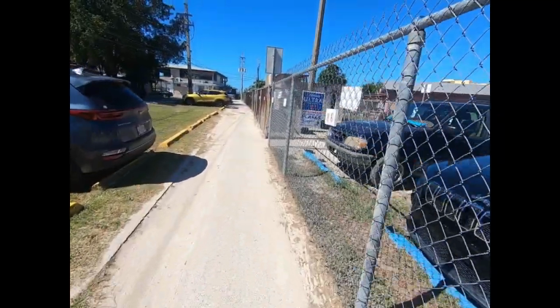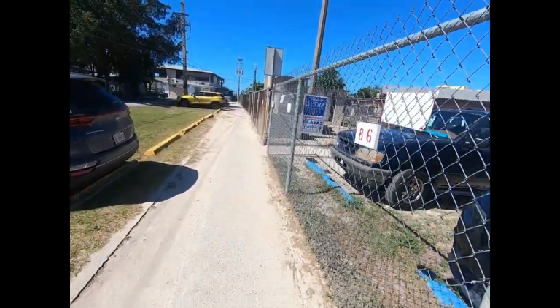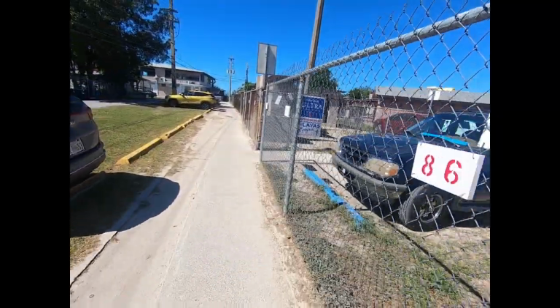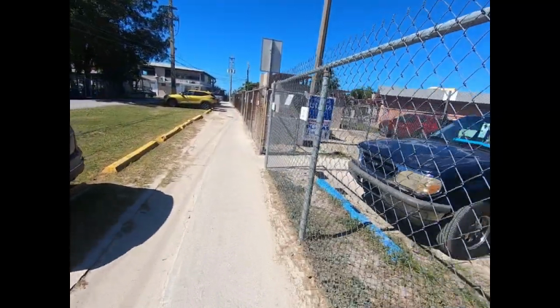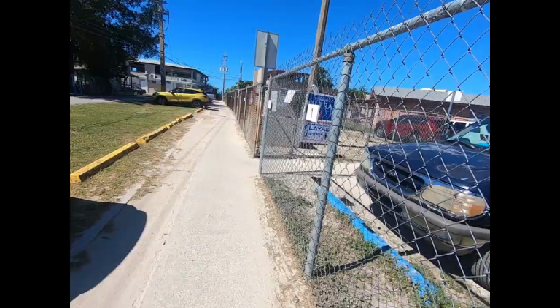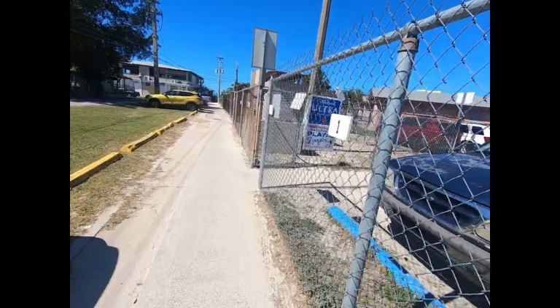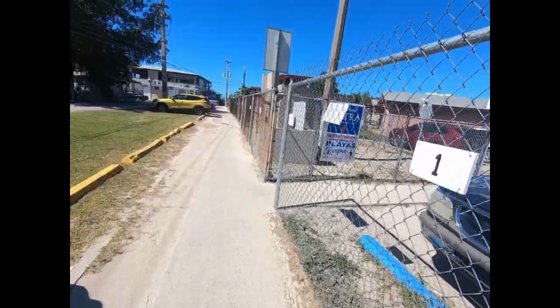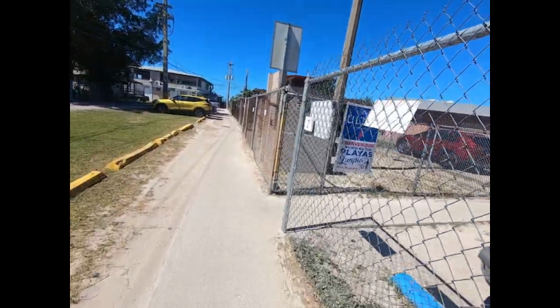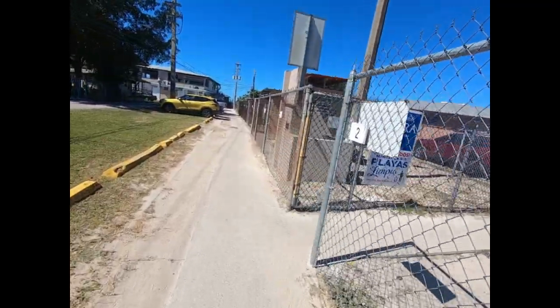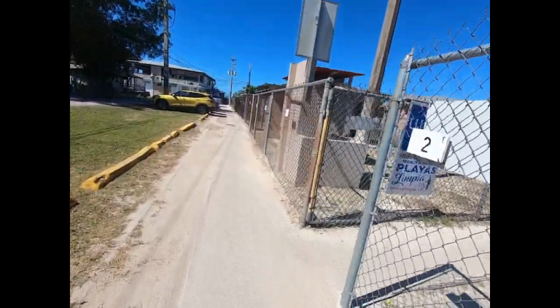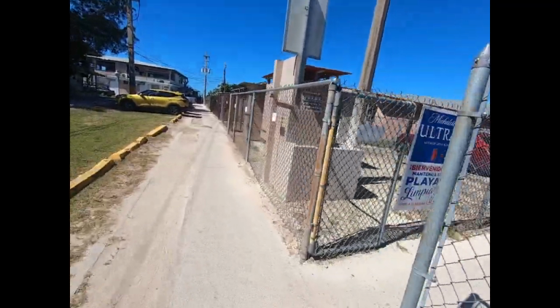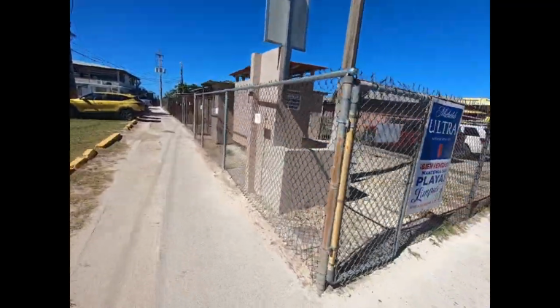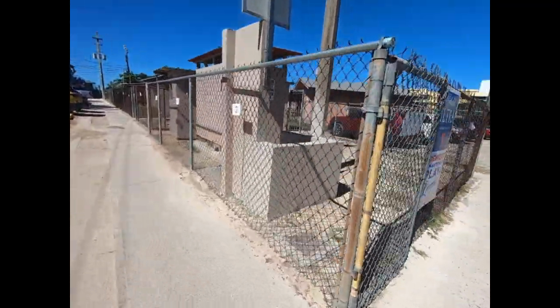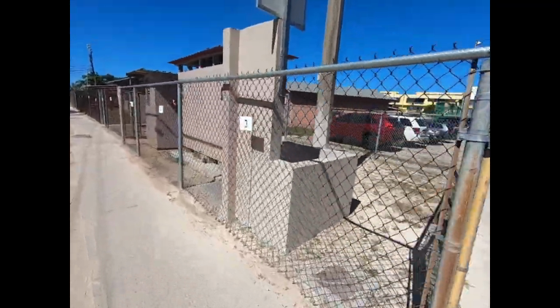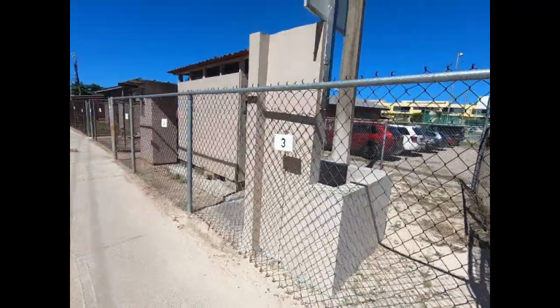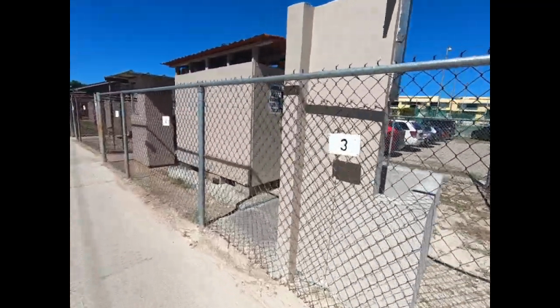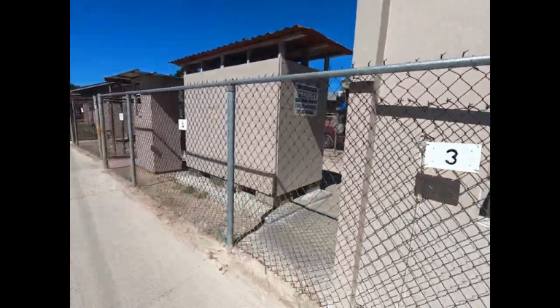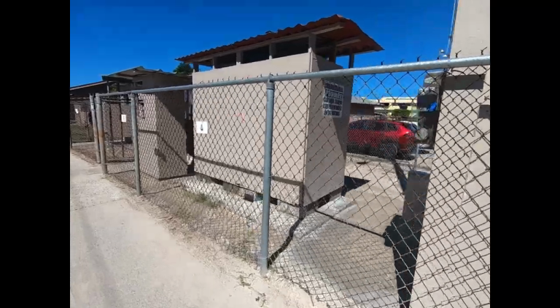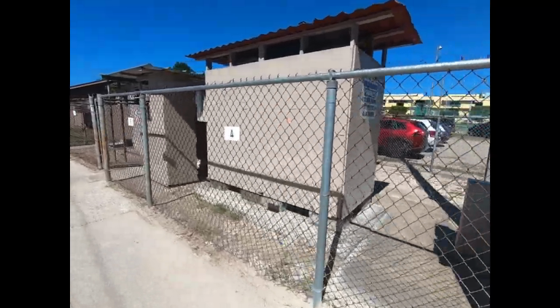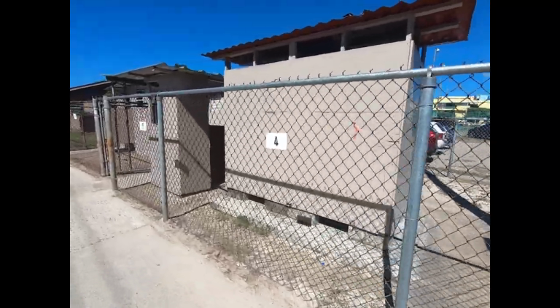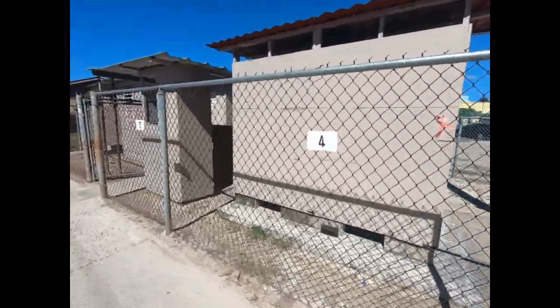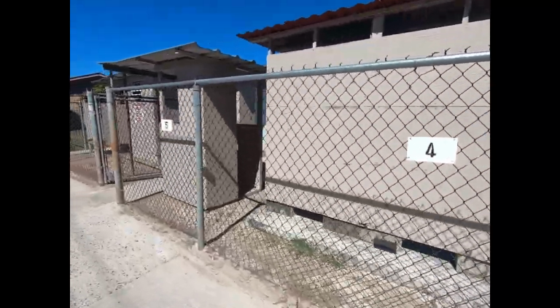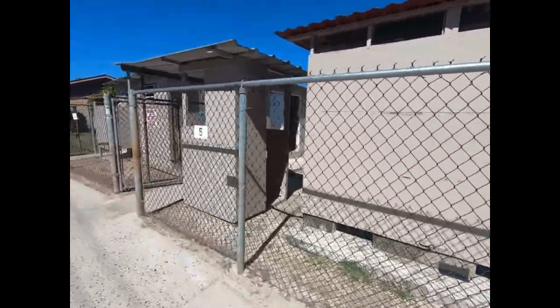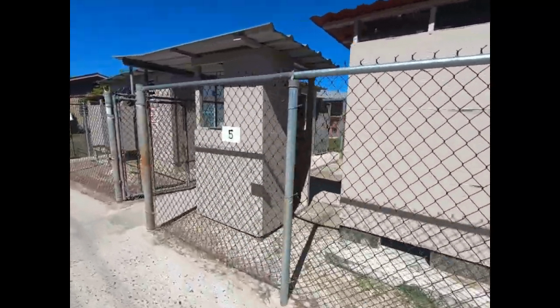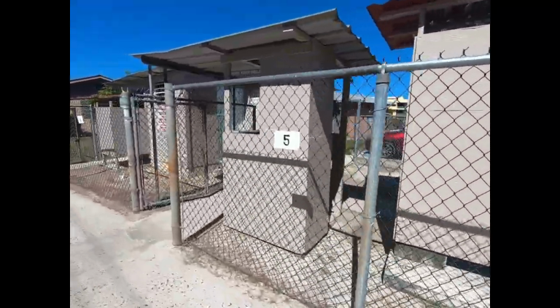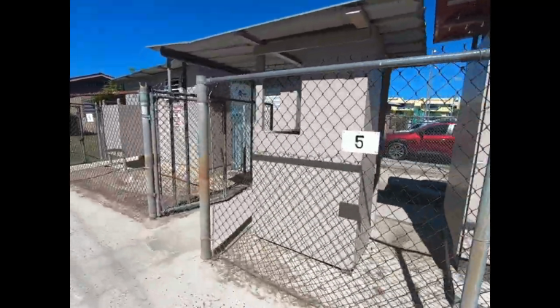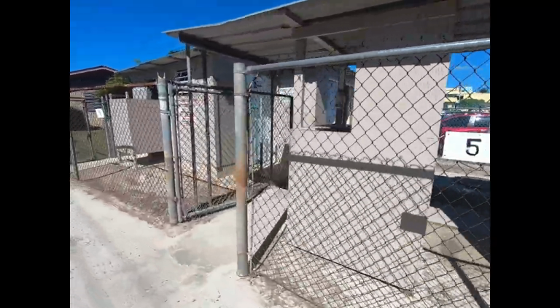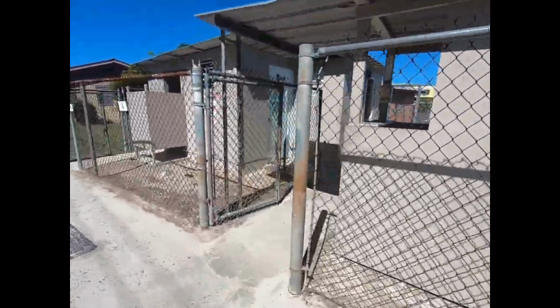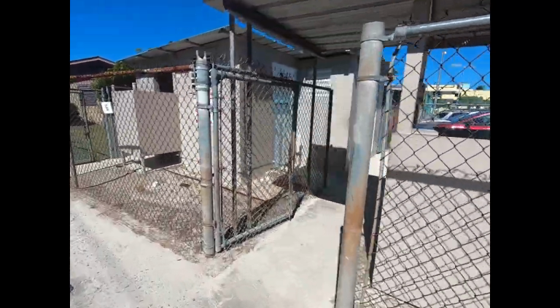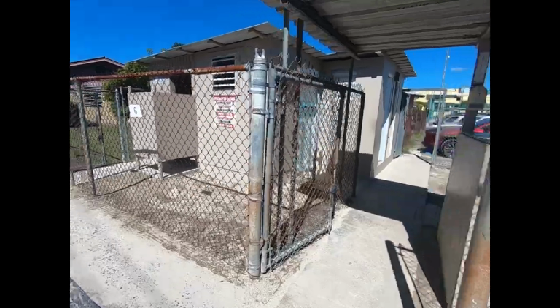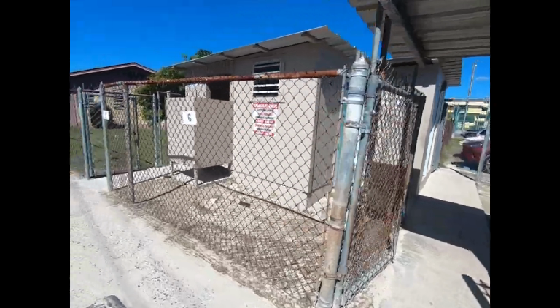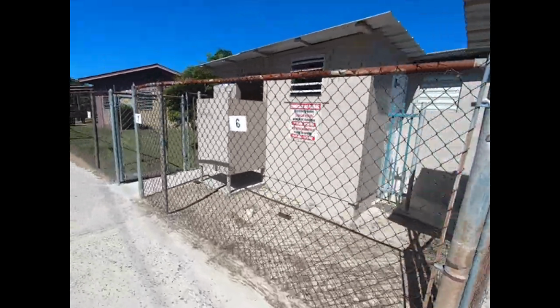The nice thing about this beach is it's got some facilities — bathrooms and showers right over here. As far as we've seen, they aren't bad, and they're free.